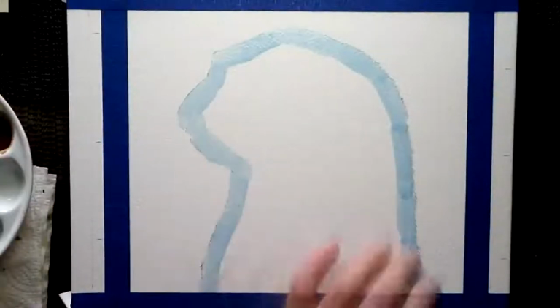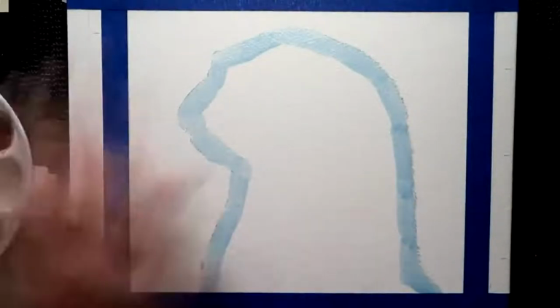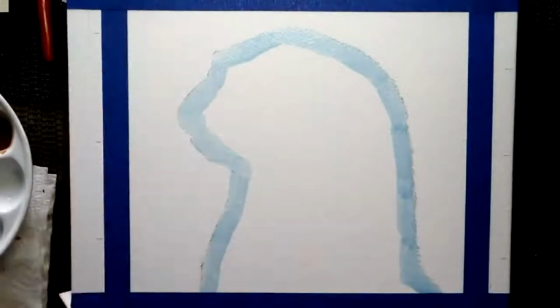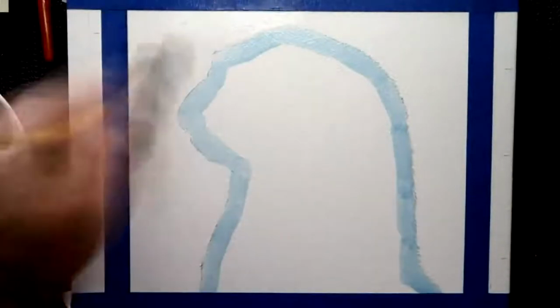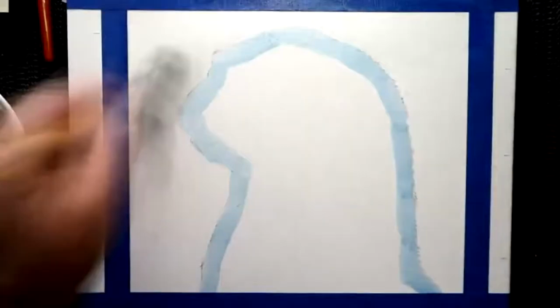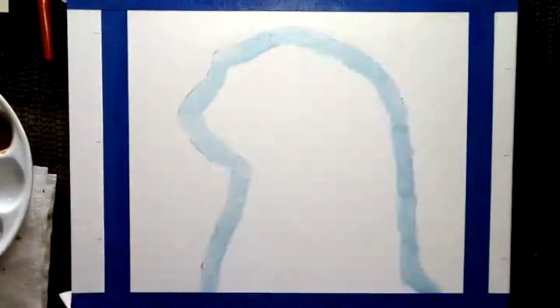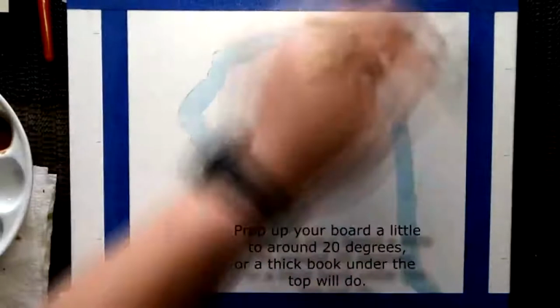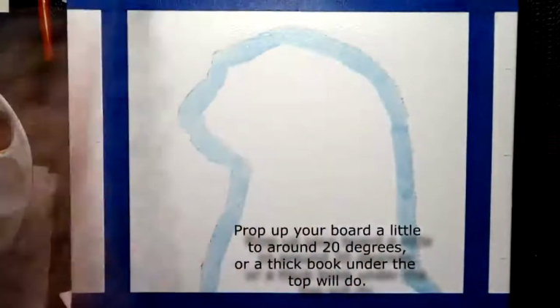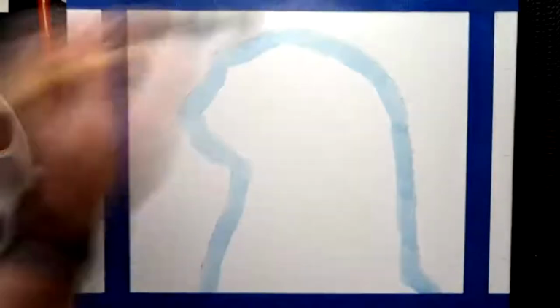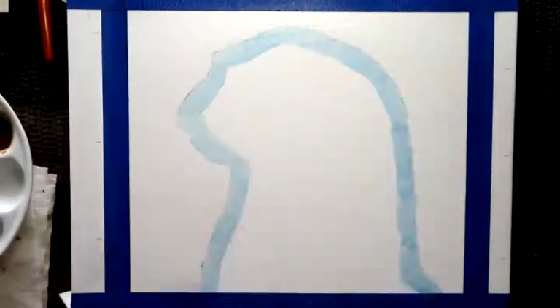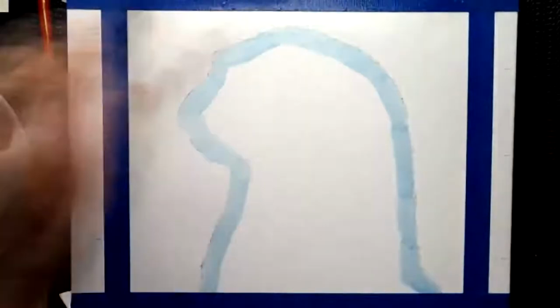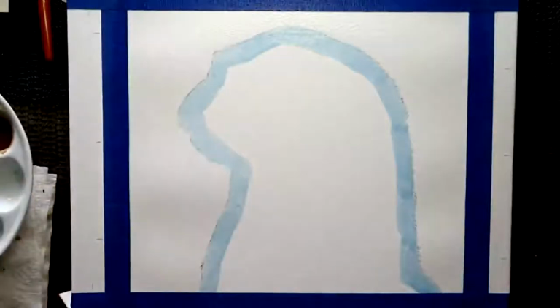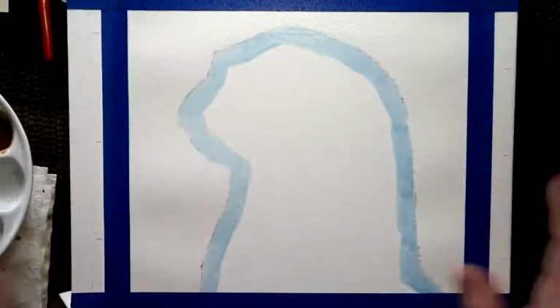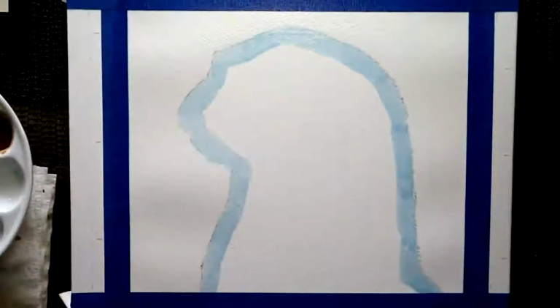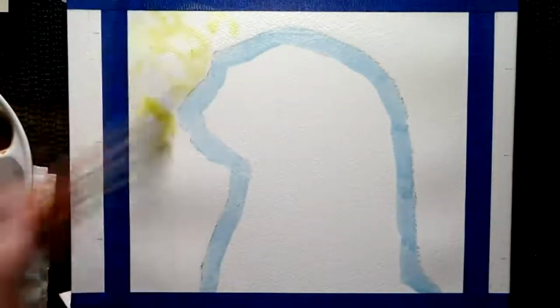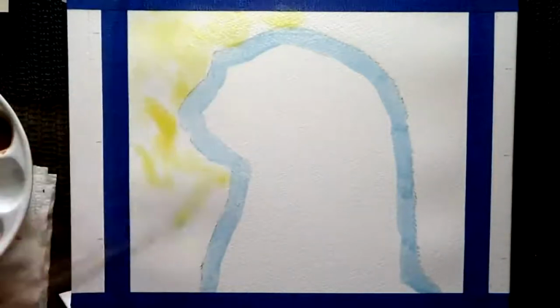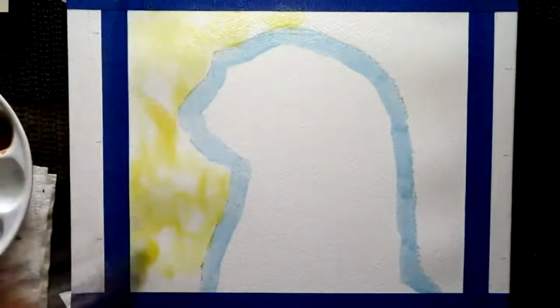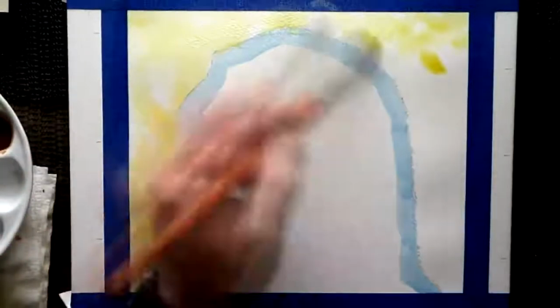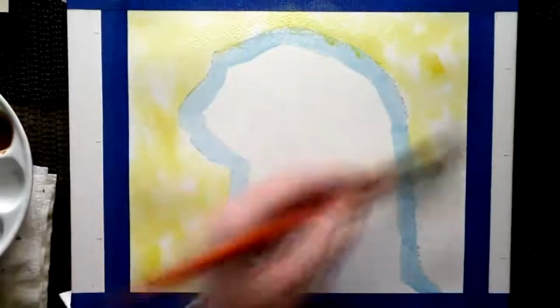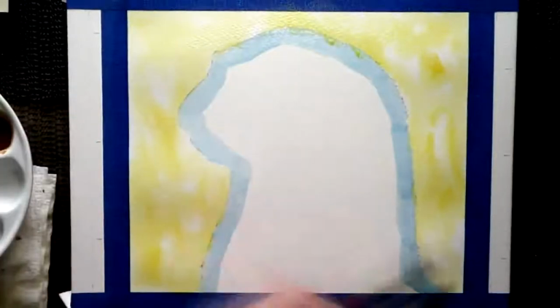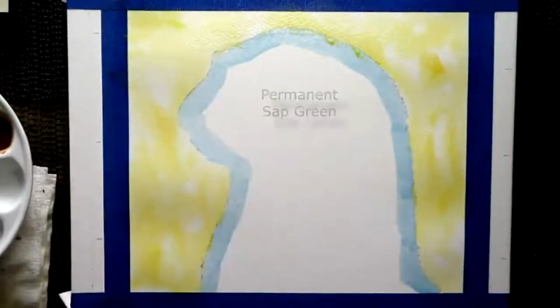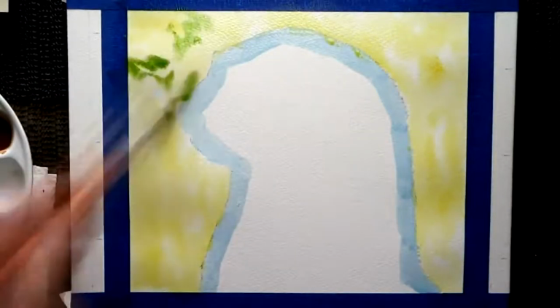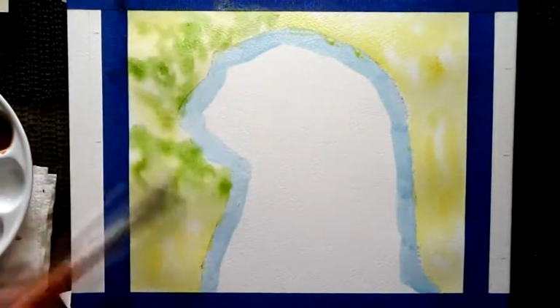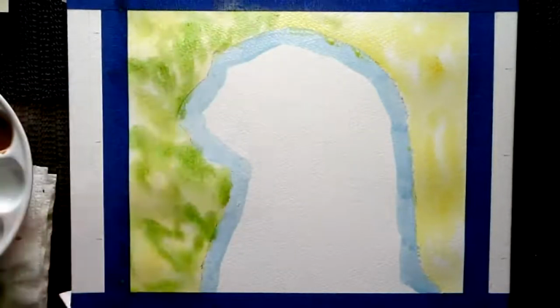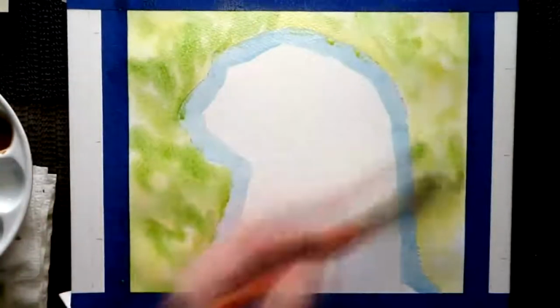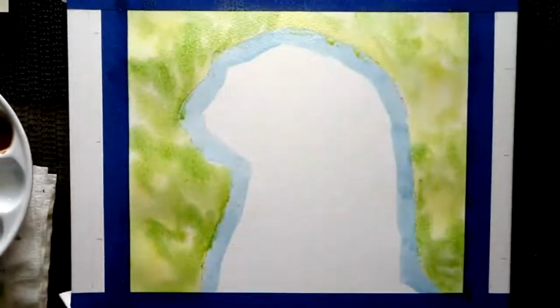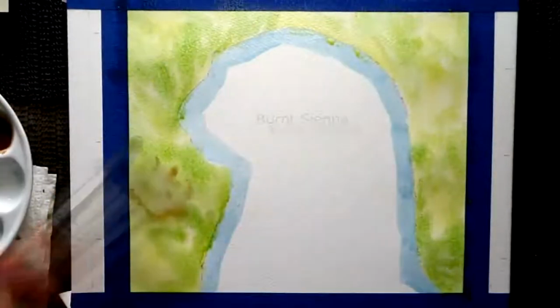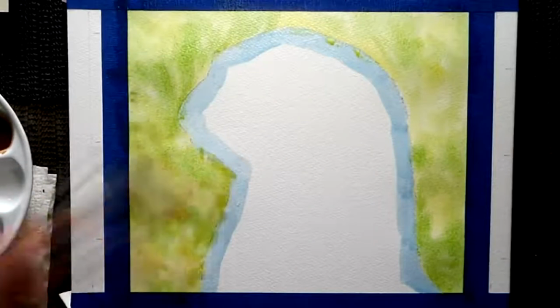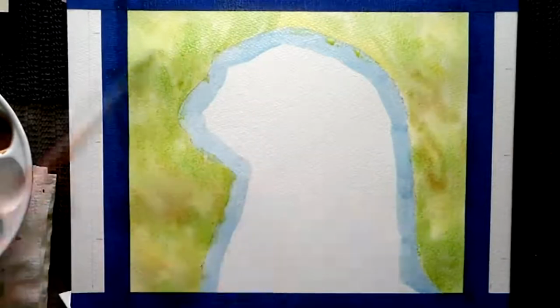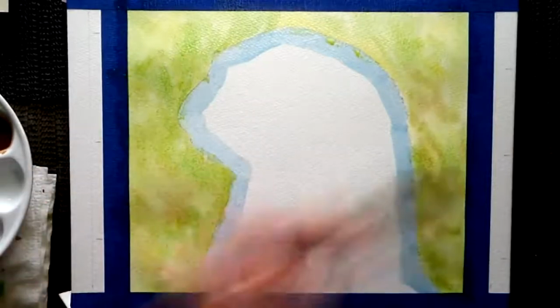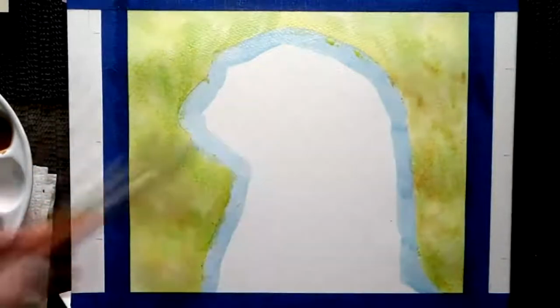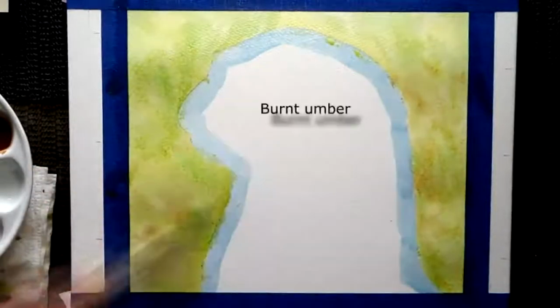Now for the background colors, I tend to wet it using a mop brush first, so wet it numerous times before going with the paint. You can see the paper is starting to cockle a little bit. Drop in your colors step by step, just mingle them in — it doesn't really matter — this is going to be like a mottled background effect.